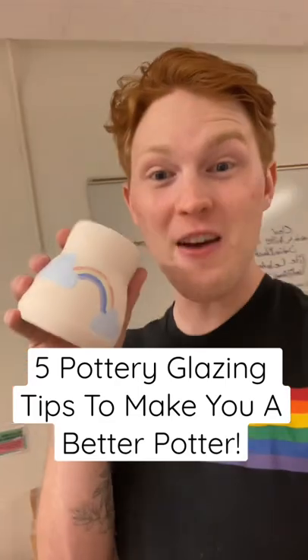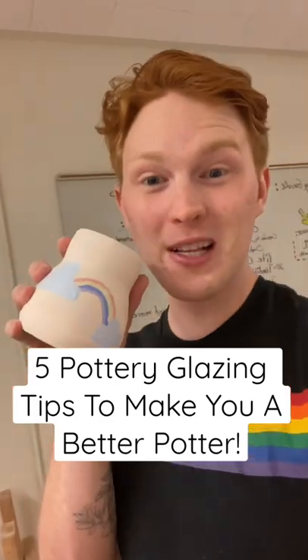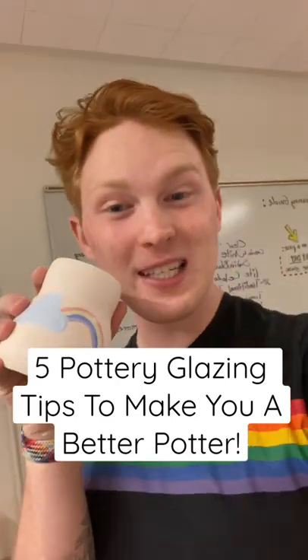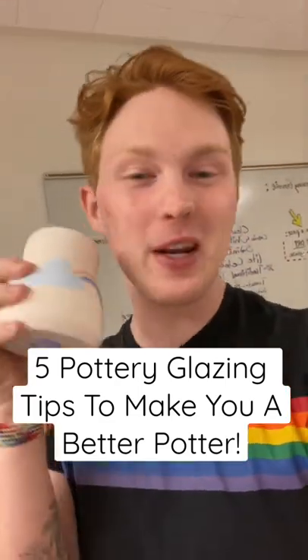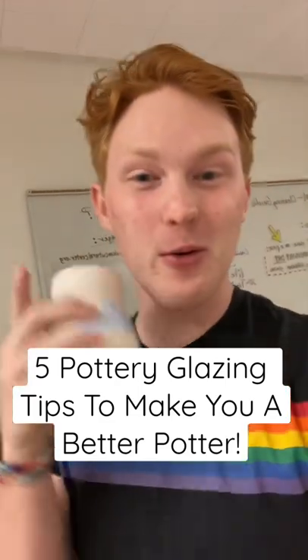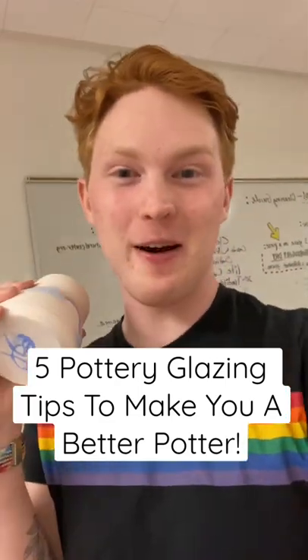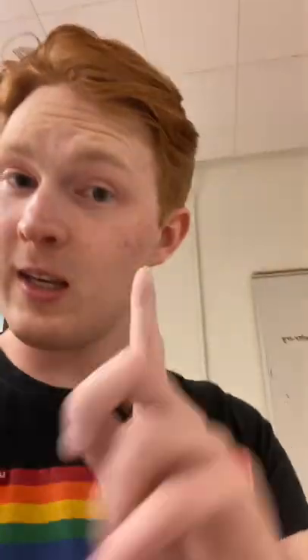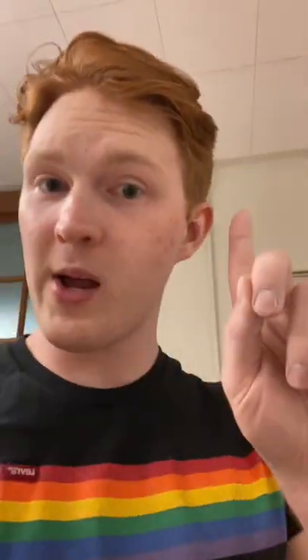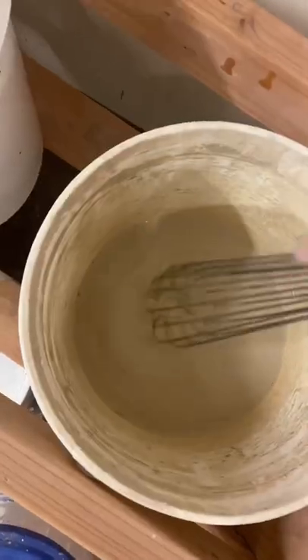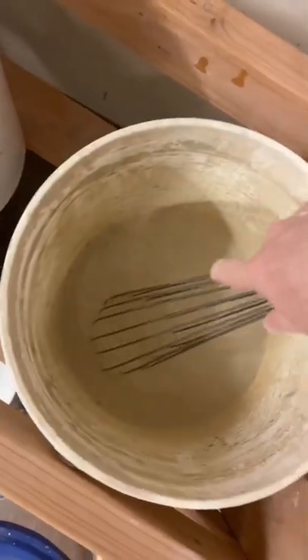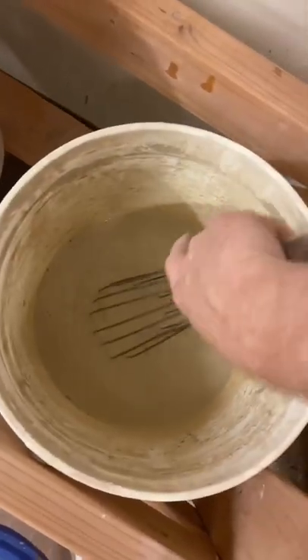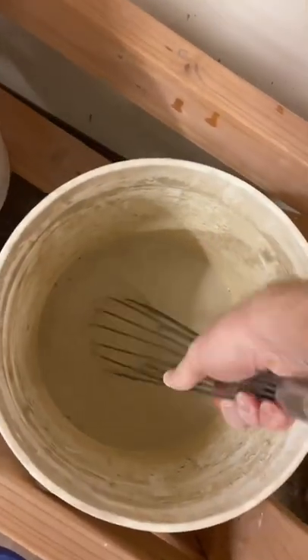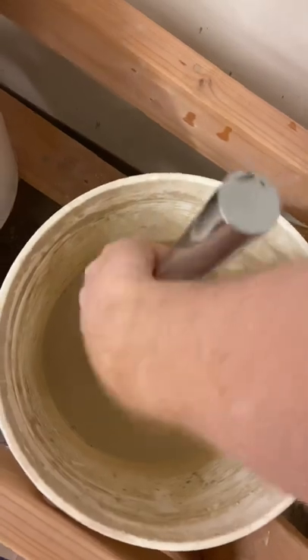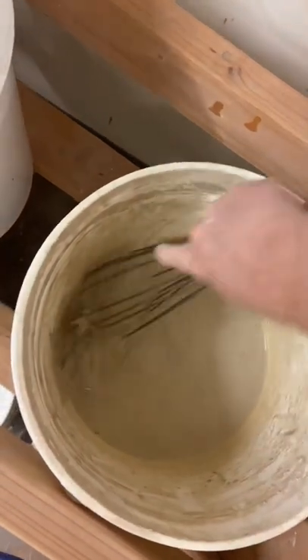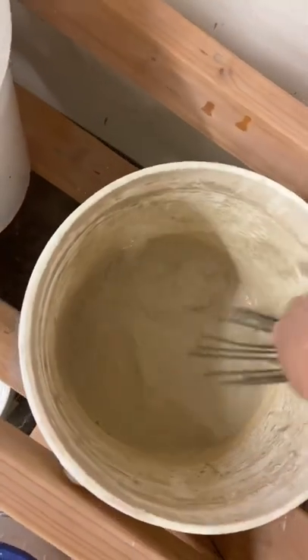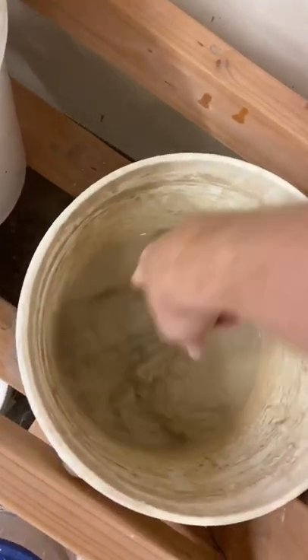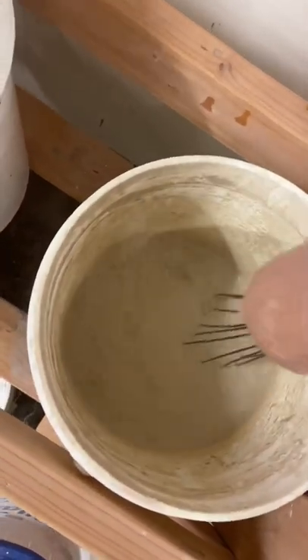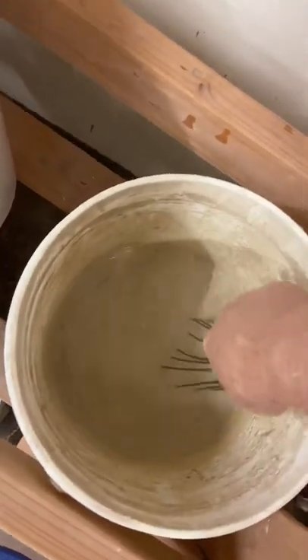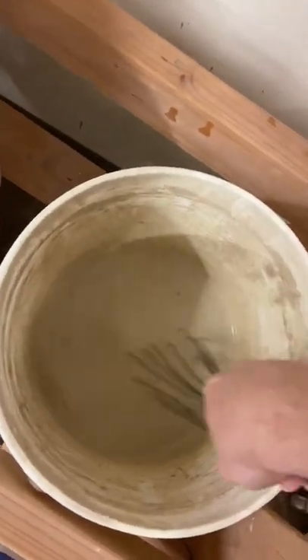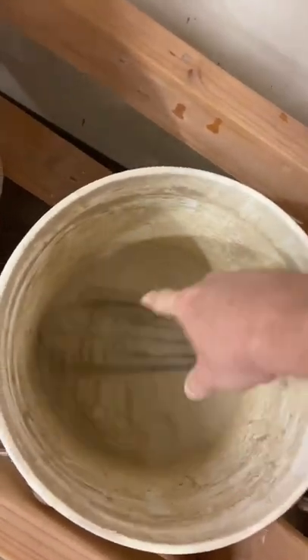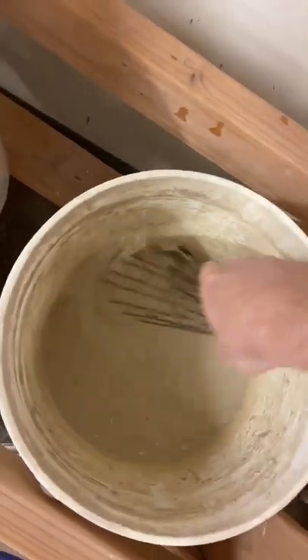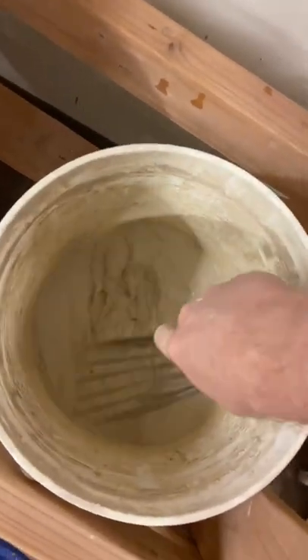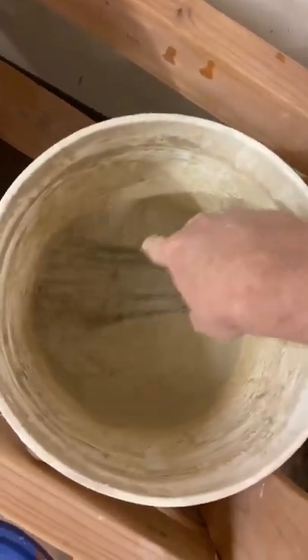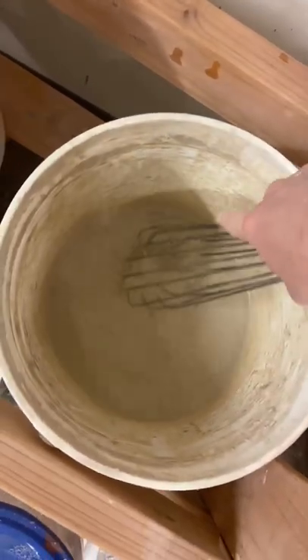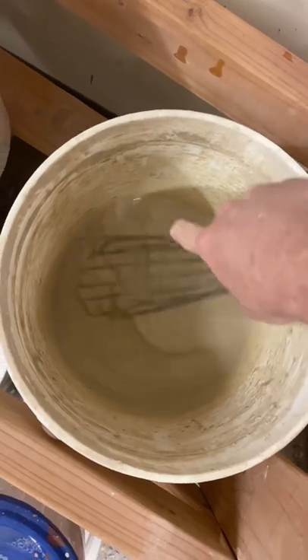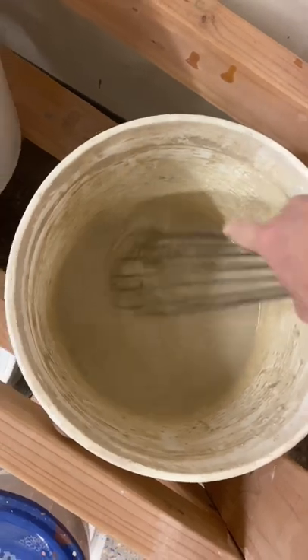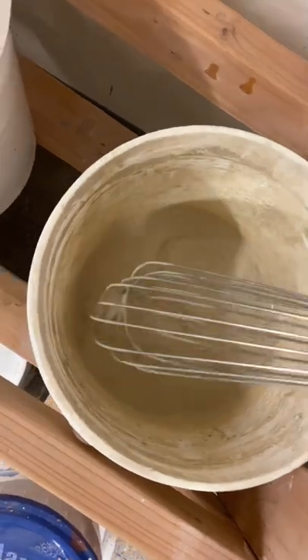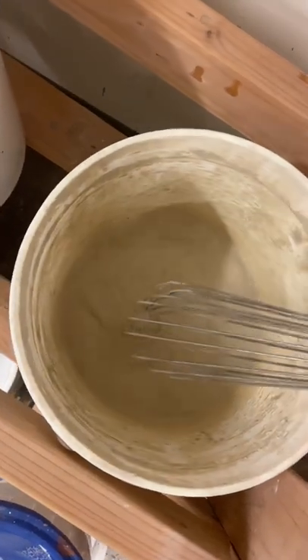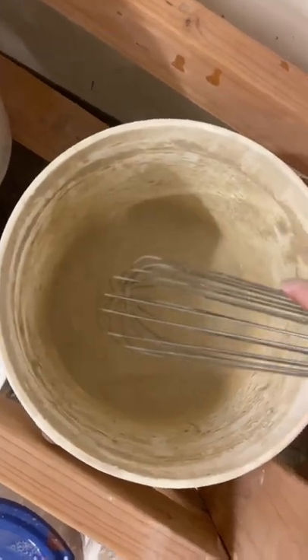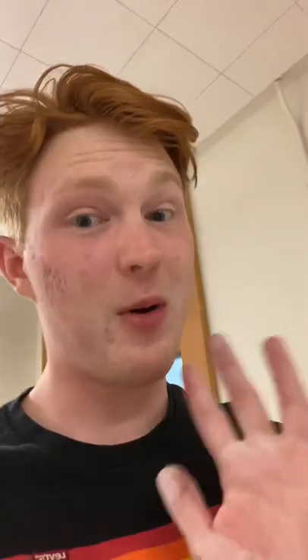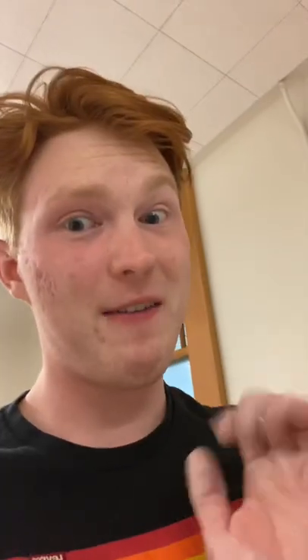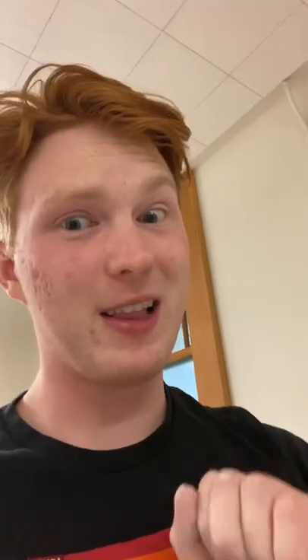Five pottery glazing tips that are going to make you a better potter. Number one, use a big whisk or a mixing paddle to scrape the bottom off of your glaze buckets as you're mixing. Sometimes that sediment and colorant likes to stick to the bottom. I don't want you to have uneven glaze.